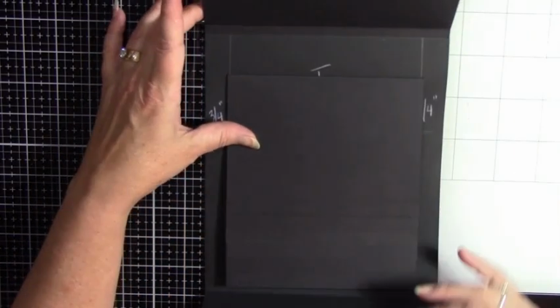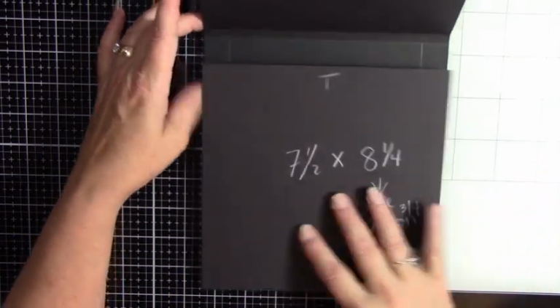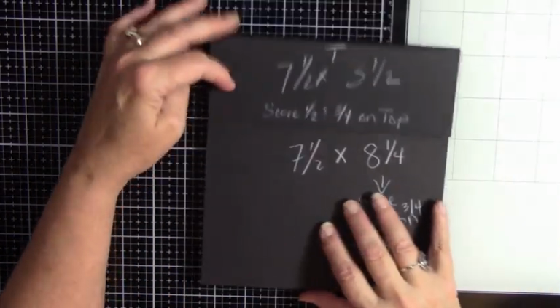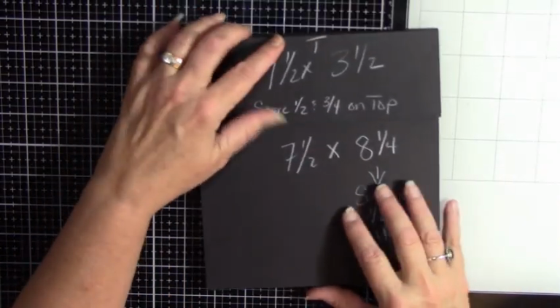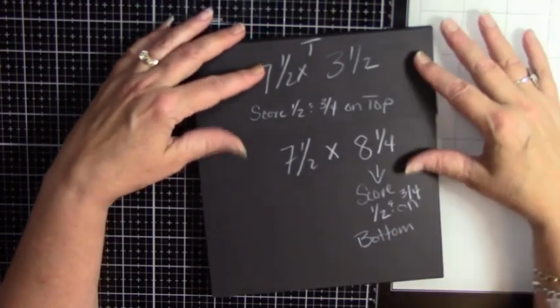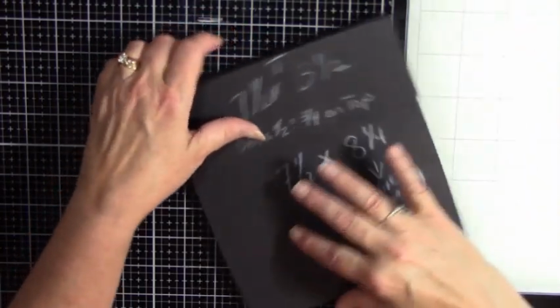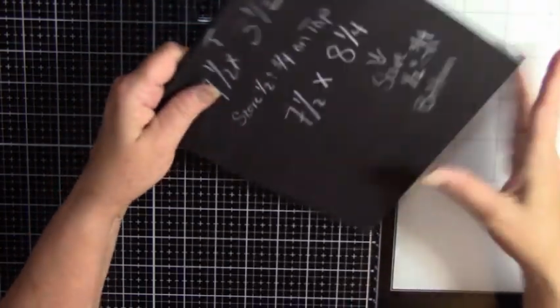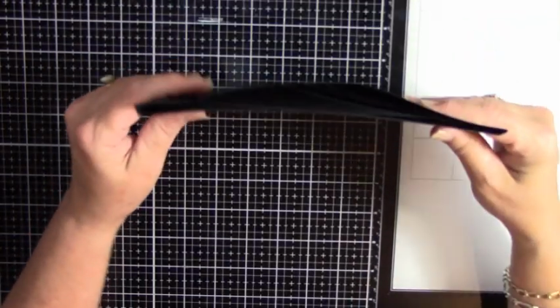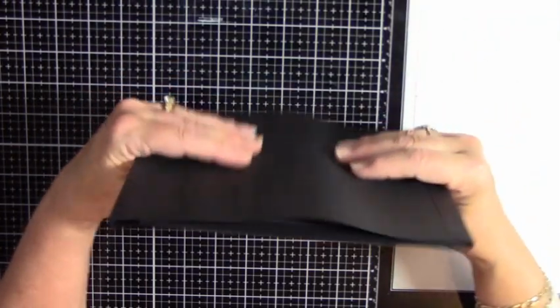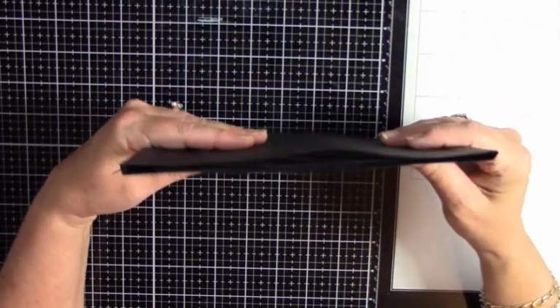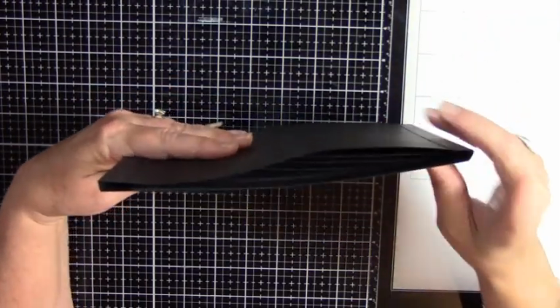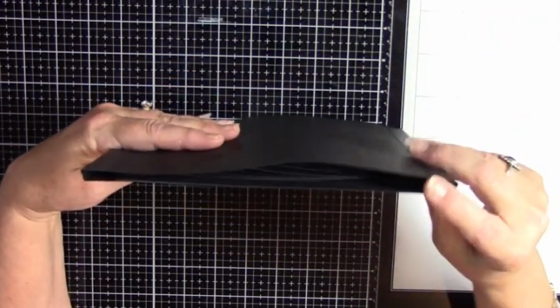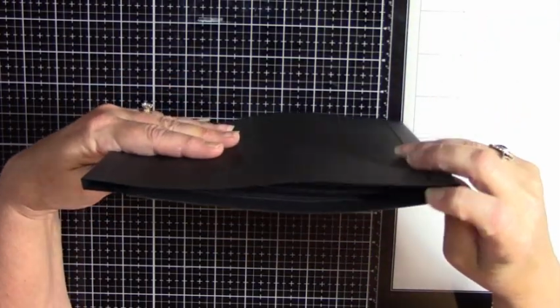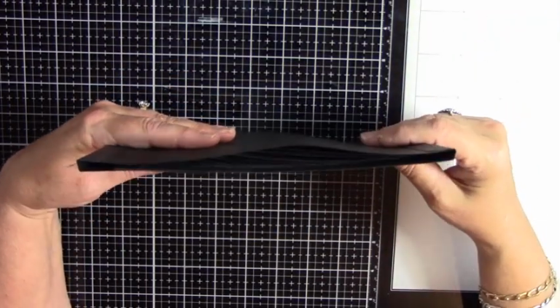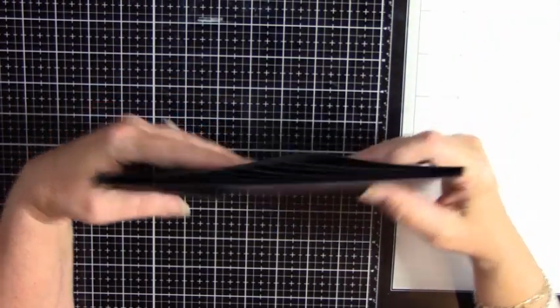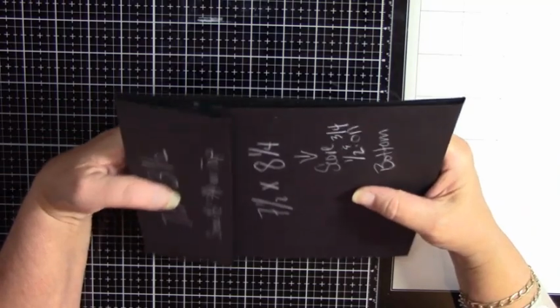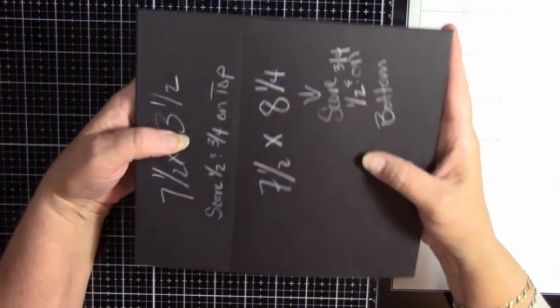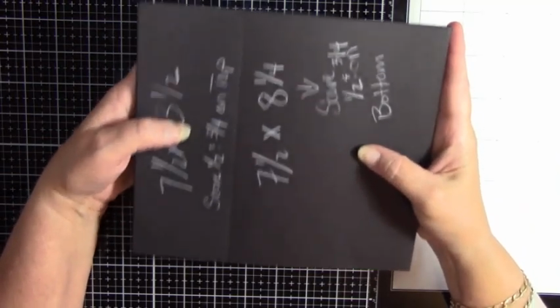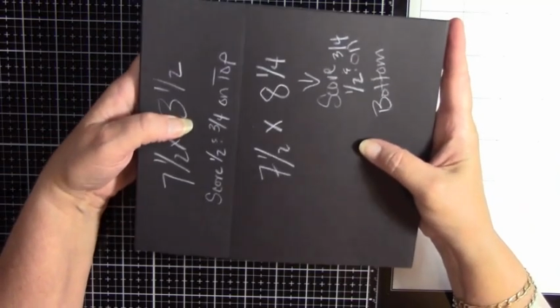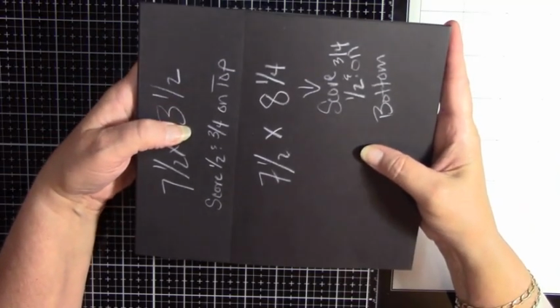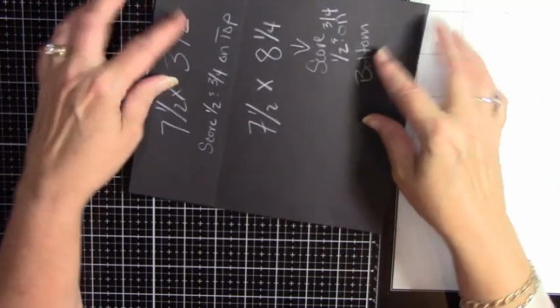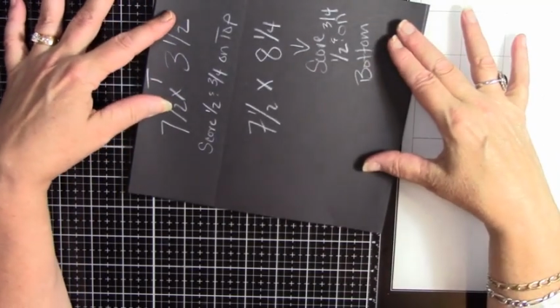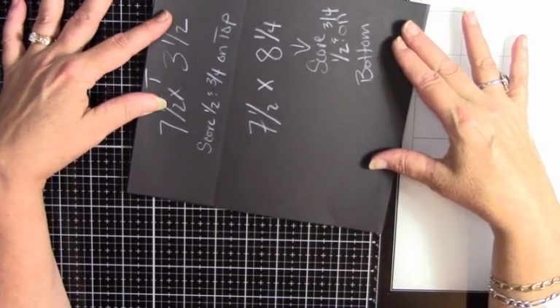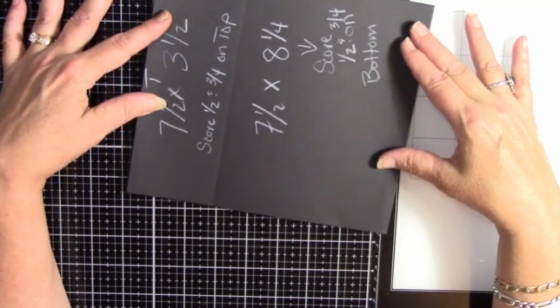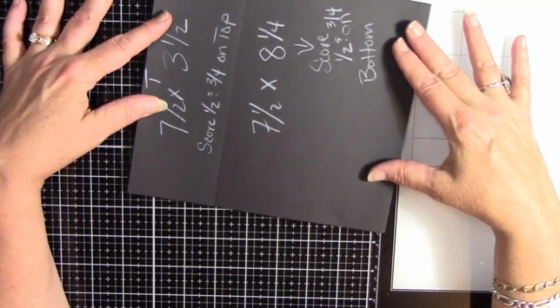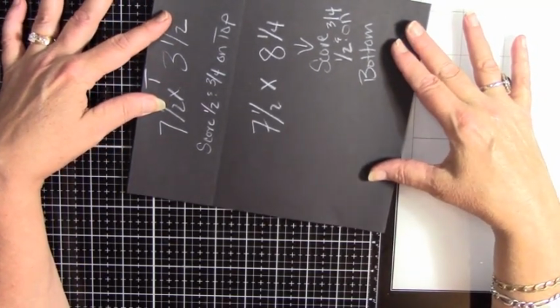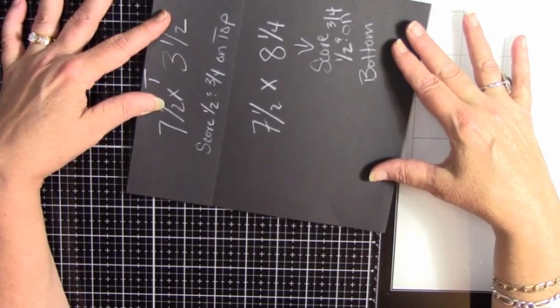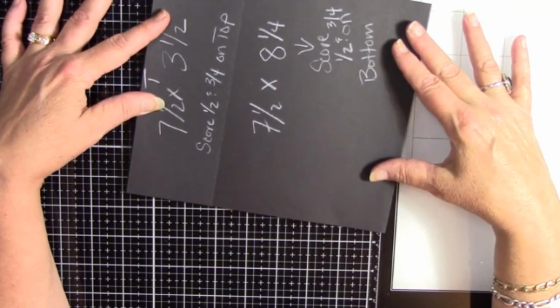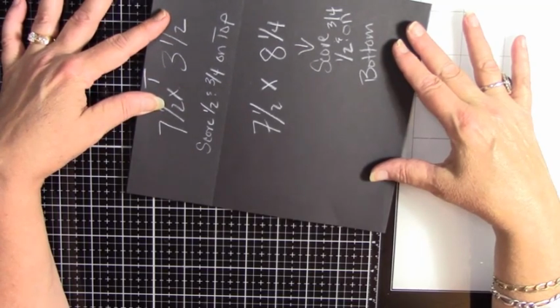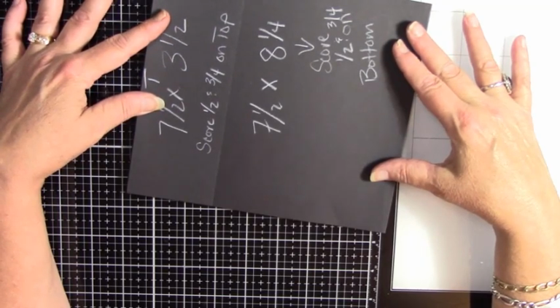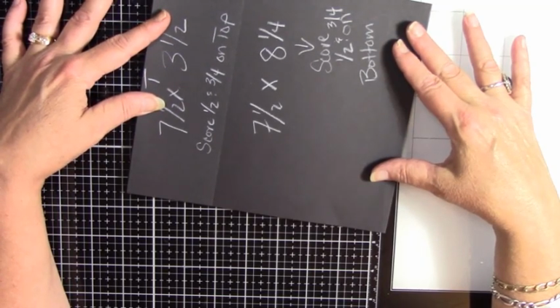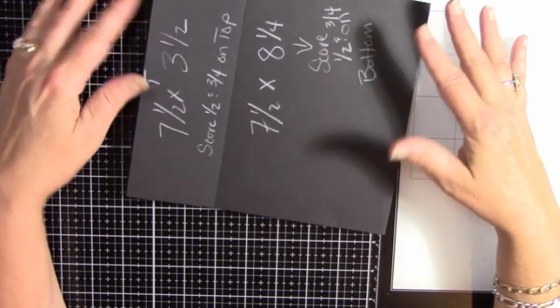This will come up and close up. We do have a quarter of an inch gusset on both sides because this gets pretty thick. All right, so let's build this, guys.